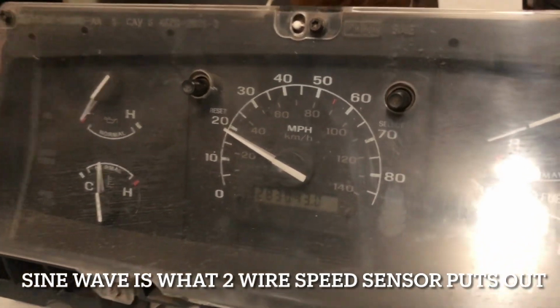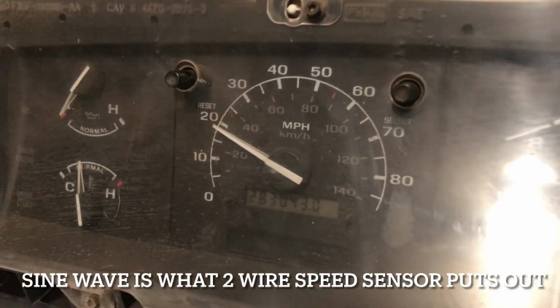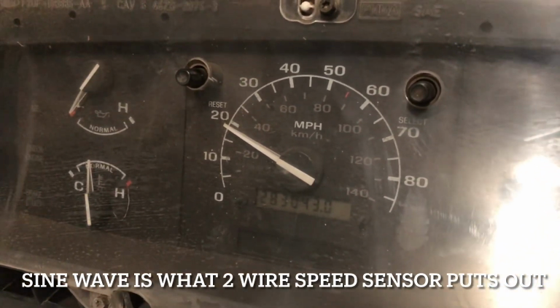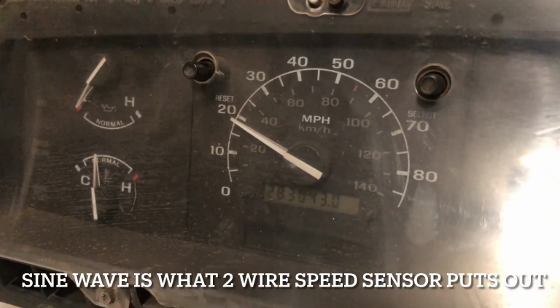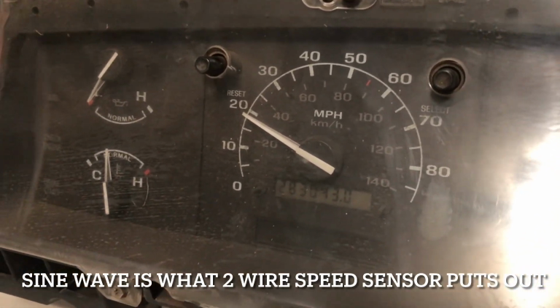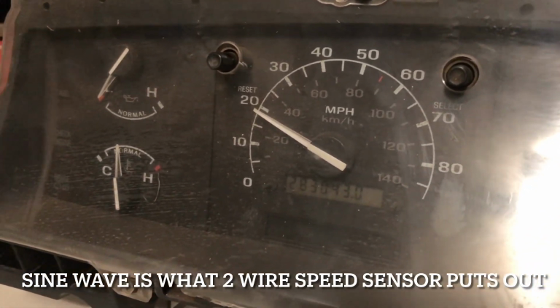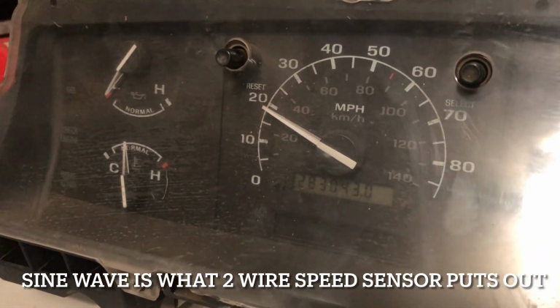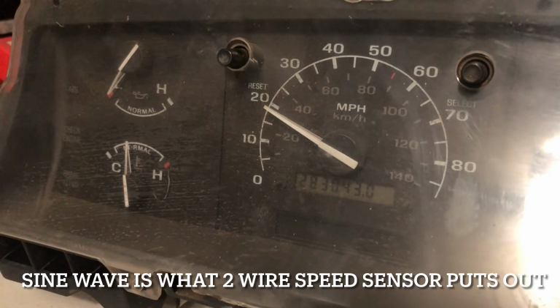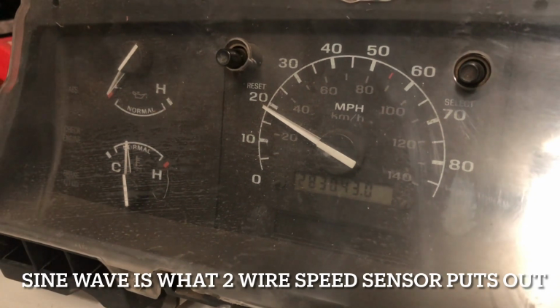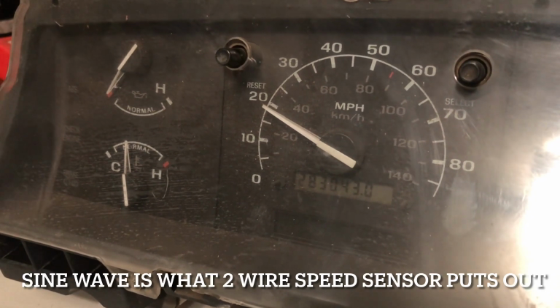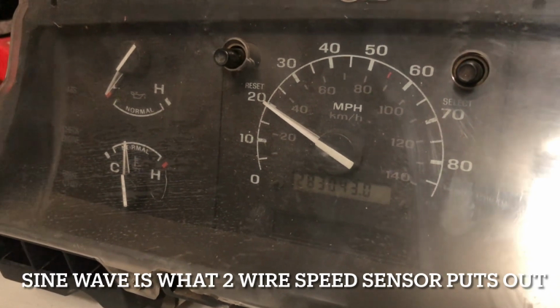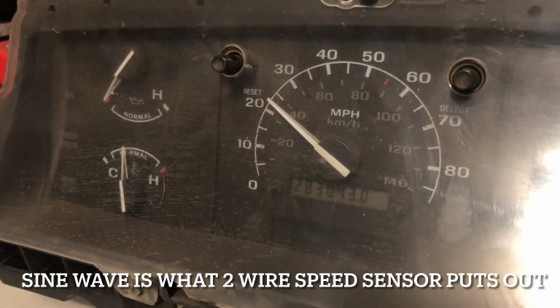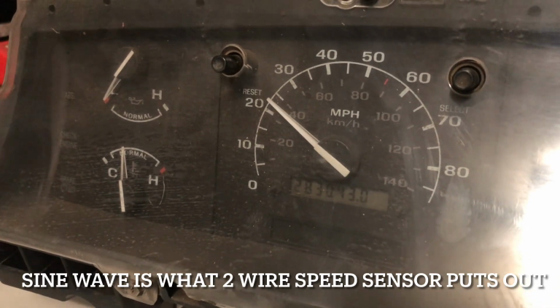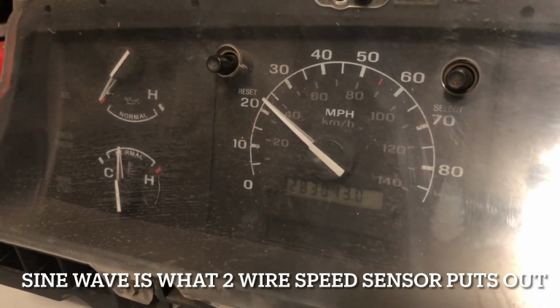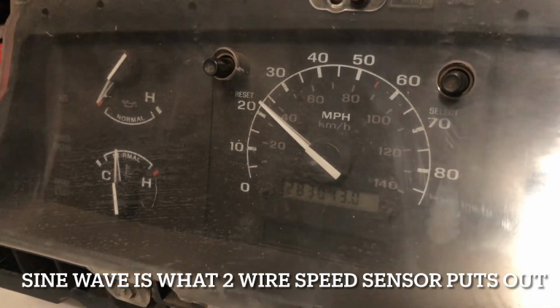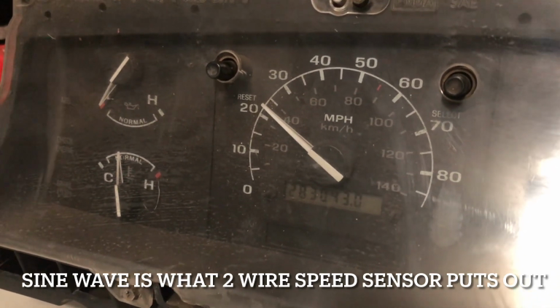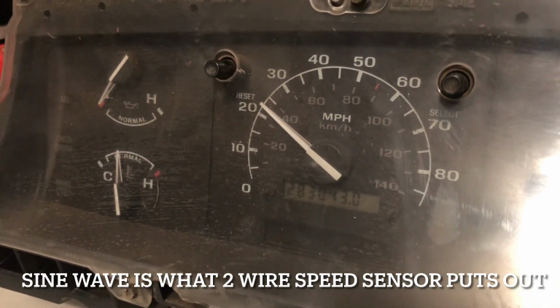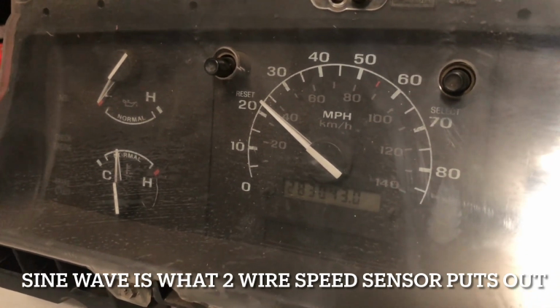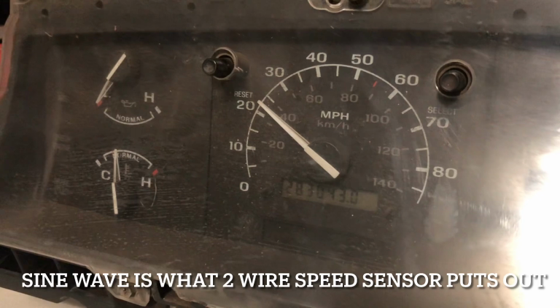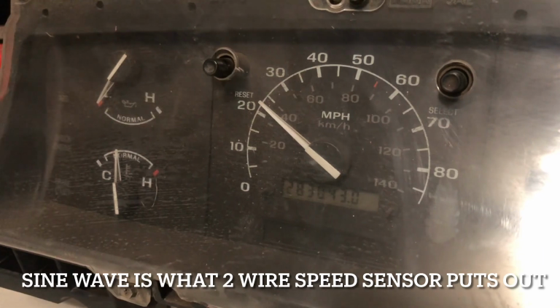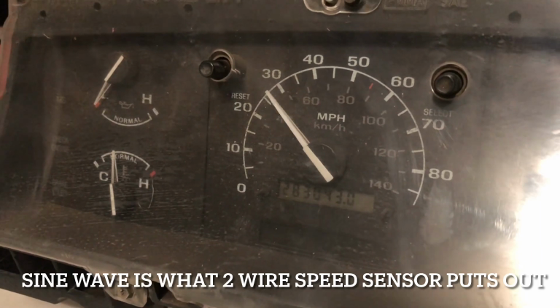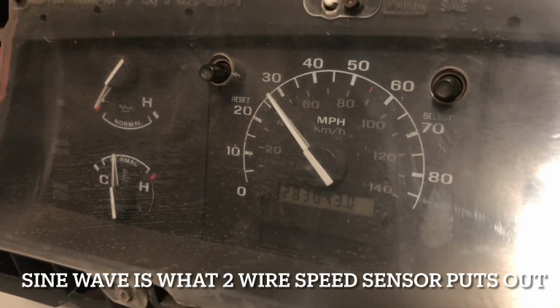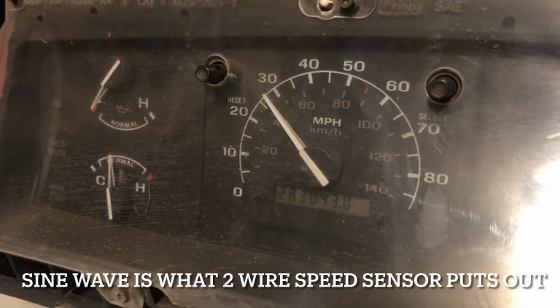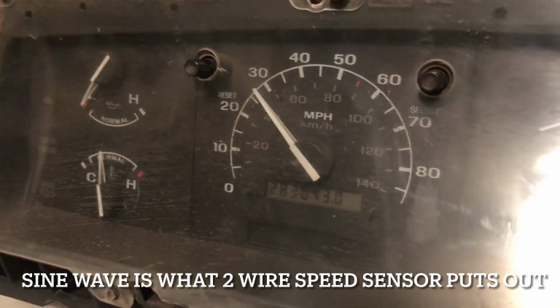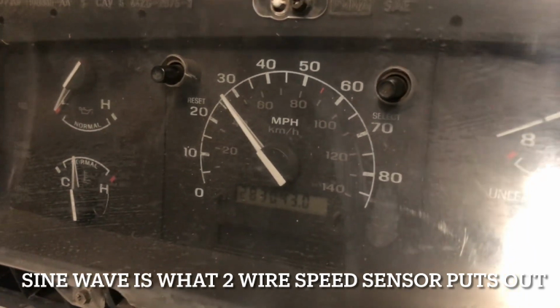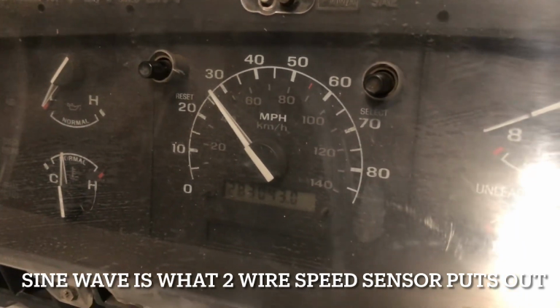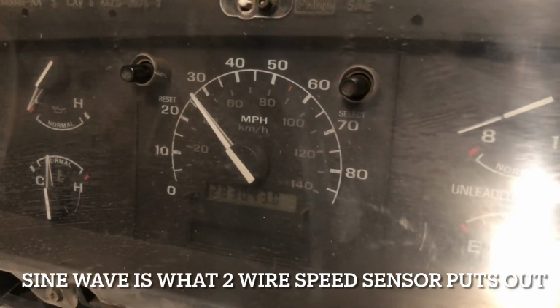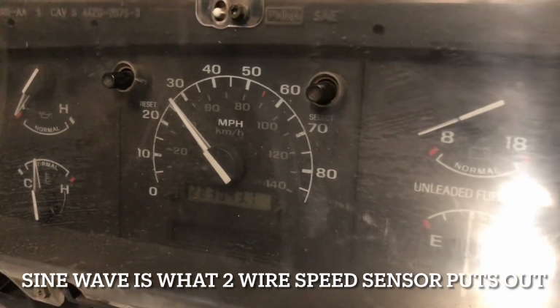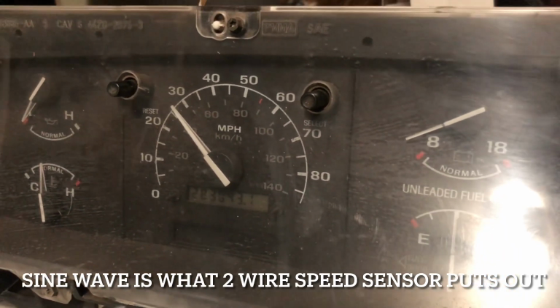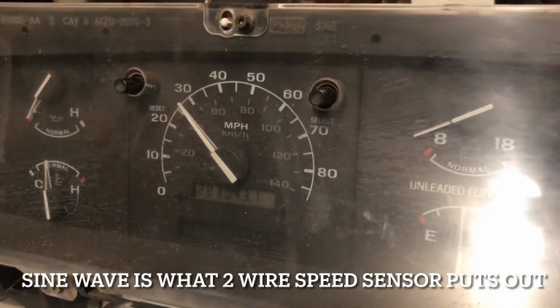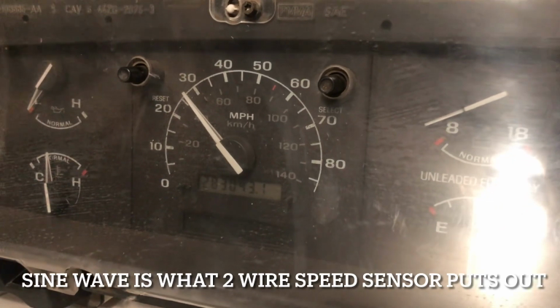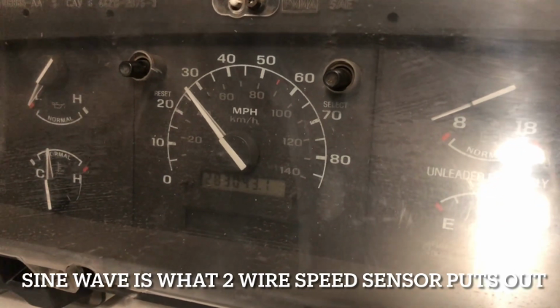If I increase from 400 to 500 Hz, it goes up. I can go from 500 down to 1 Hz, but I'm just using this as an example. At this point, the speedometer is okay.